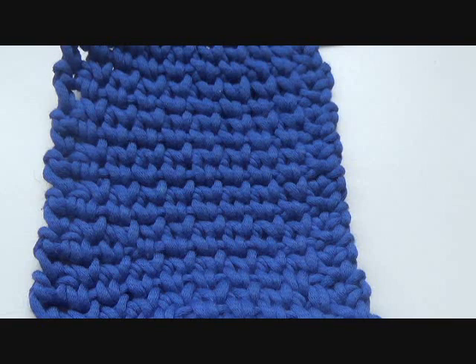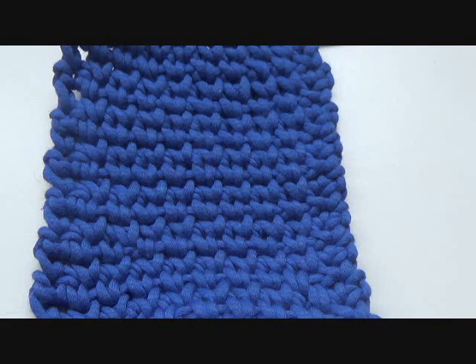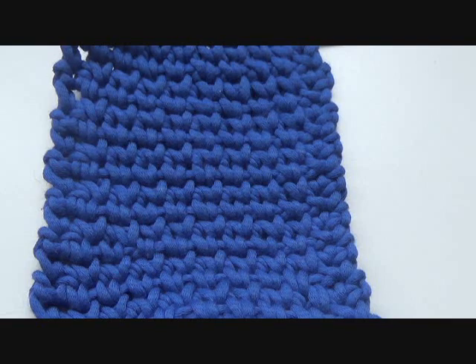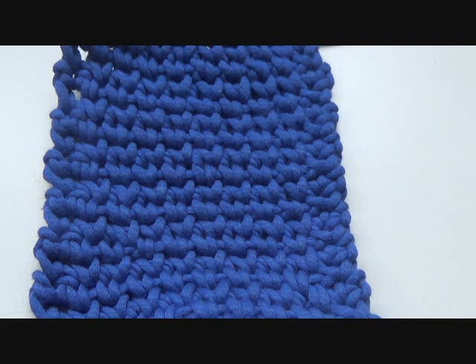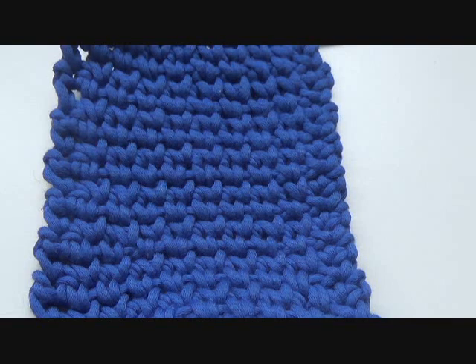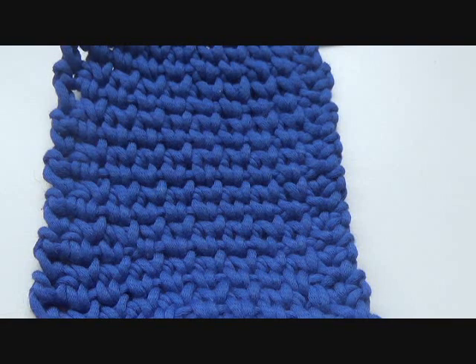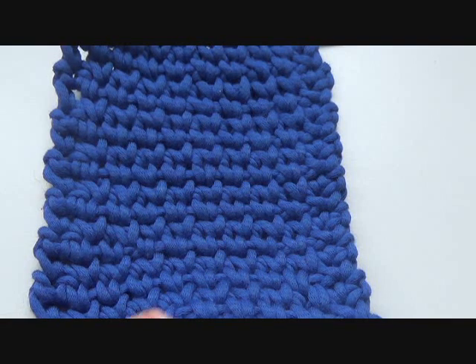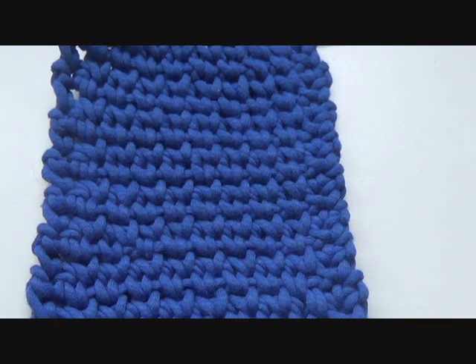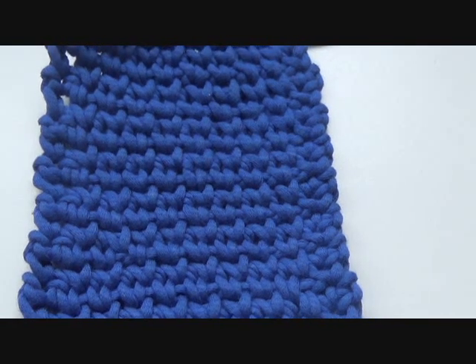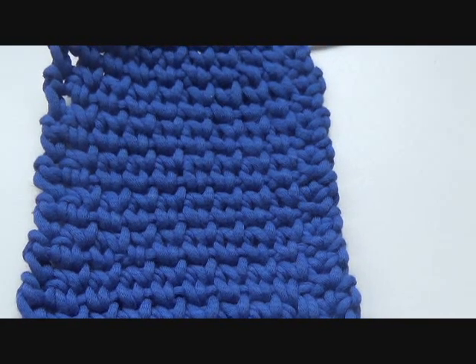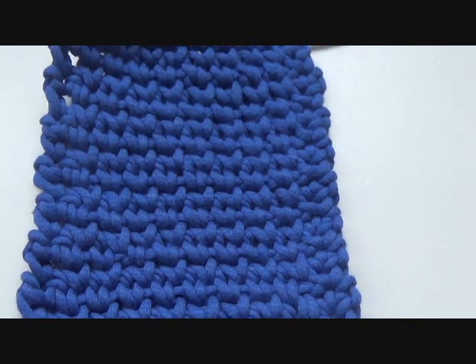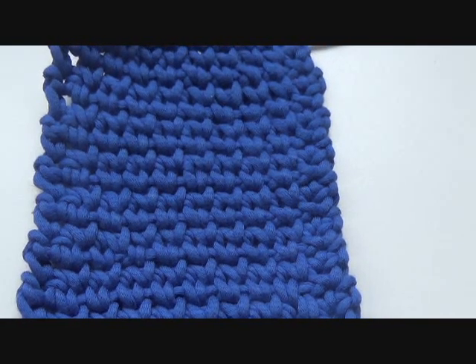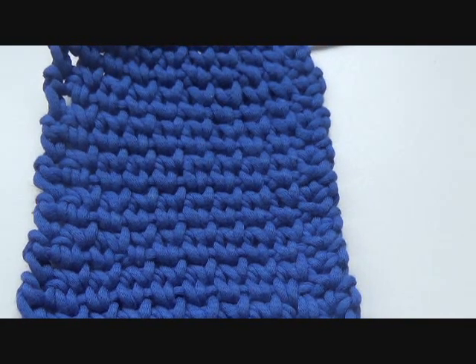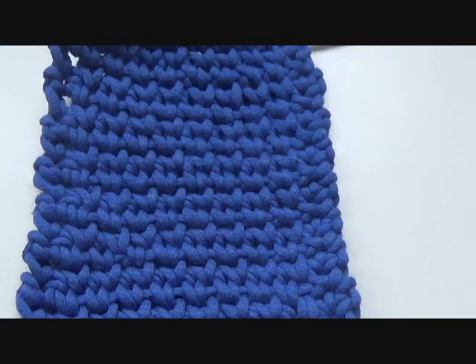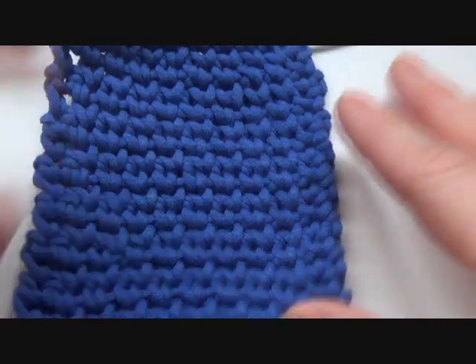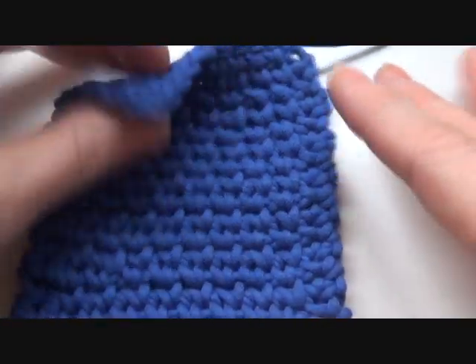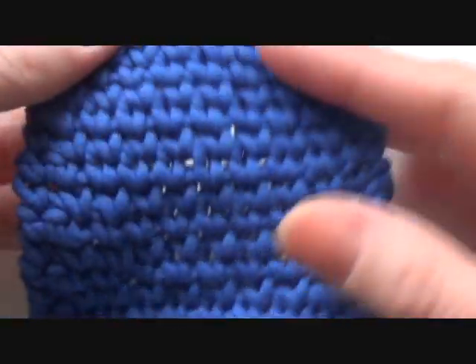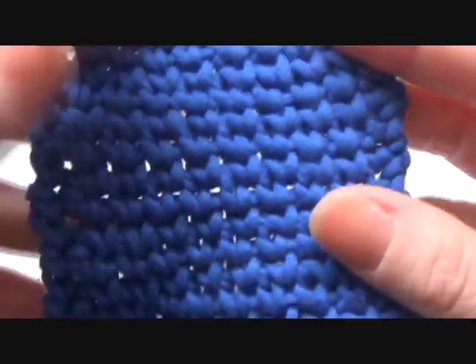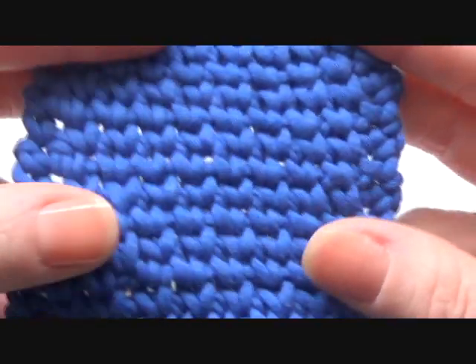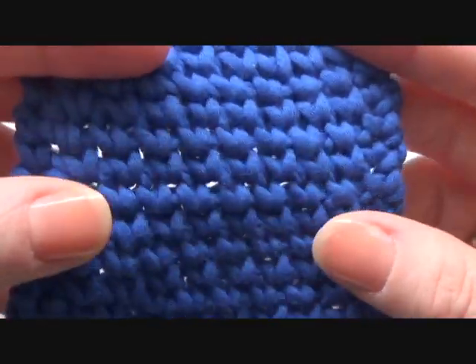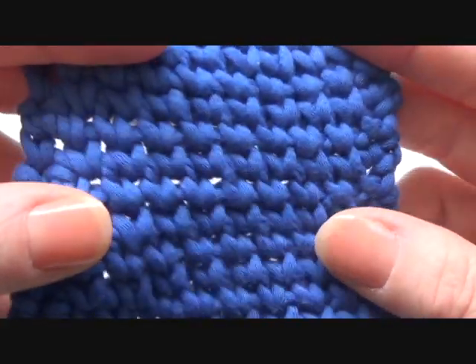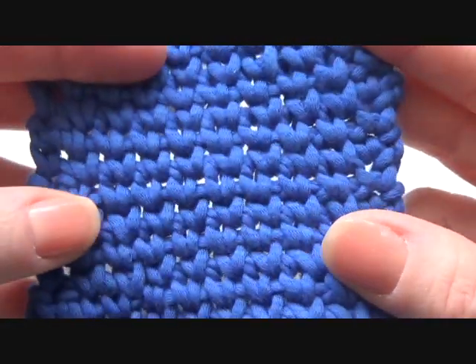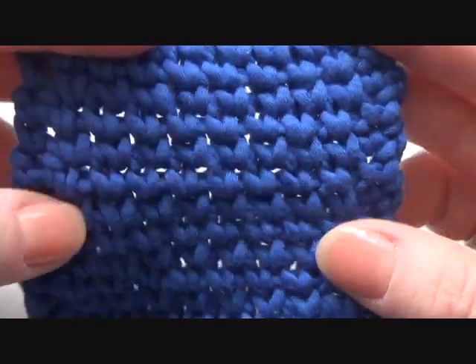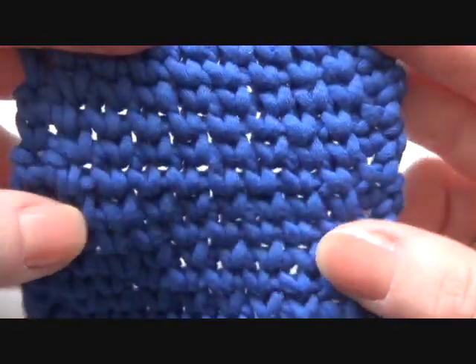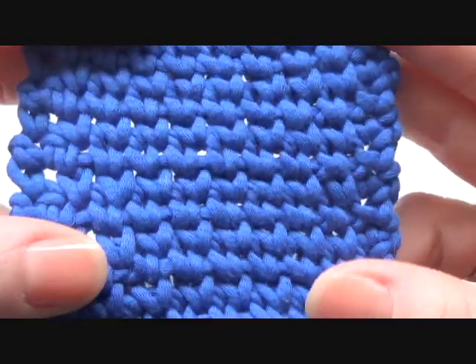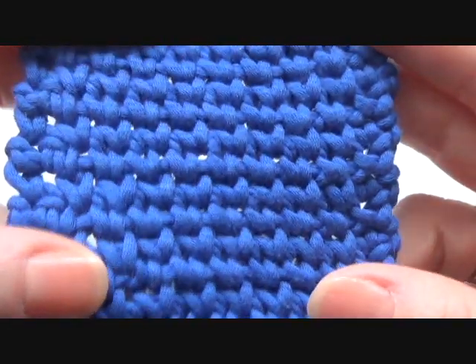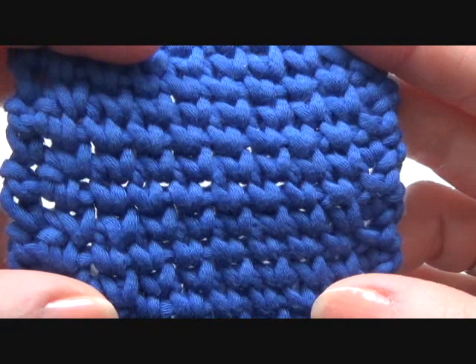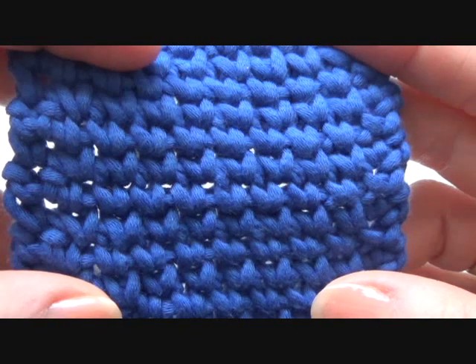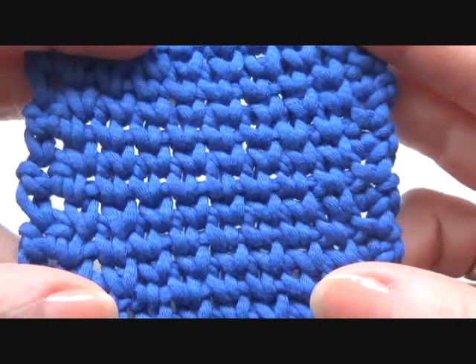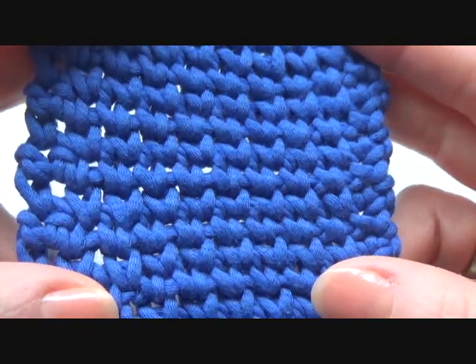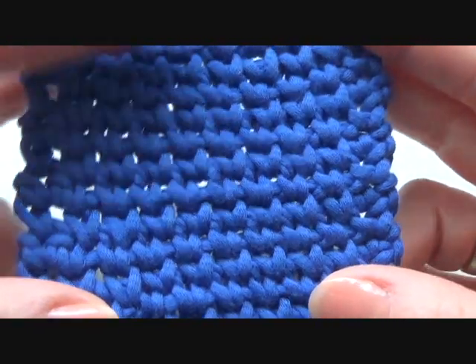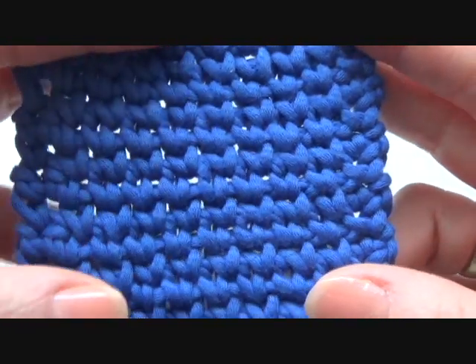Hey there, thanks for watching again. I'm going to show you how you can make this waistcoat stitch. It looks like a knit stitch, but it is crocheted. So I'm going to show you how you can crochet this waistcoat stitch.